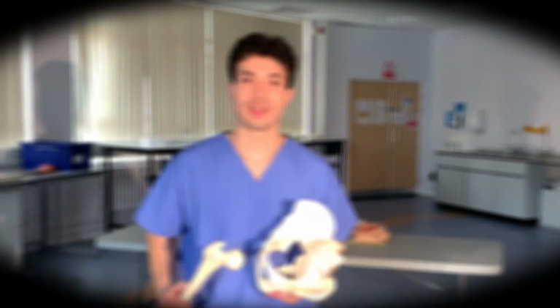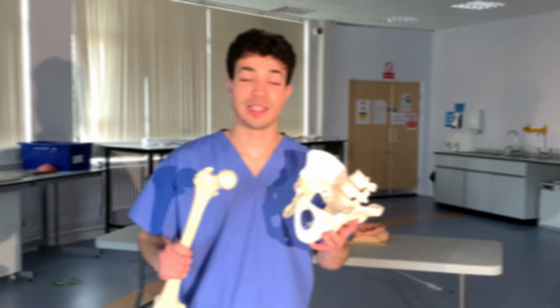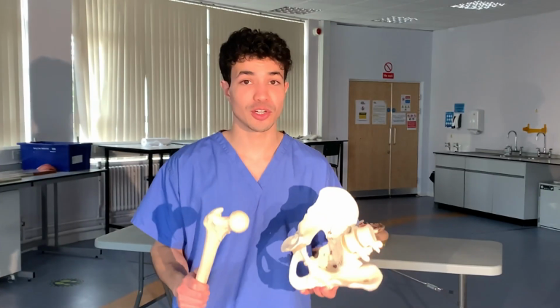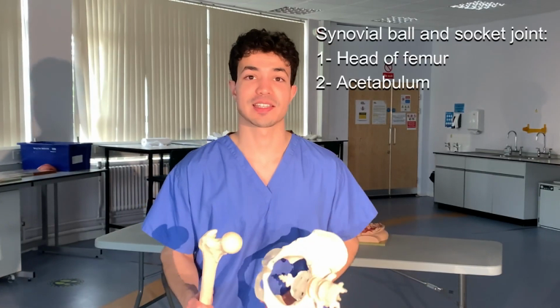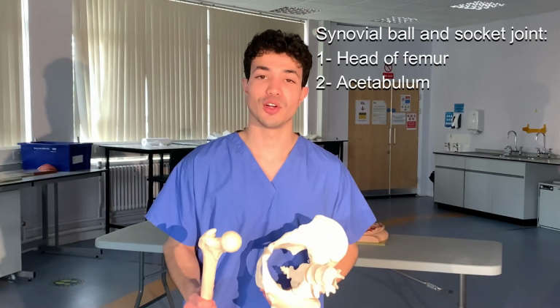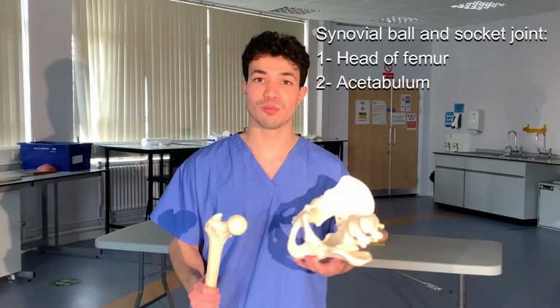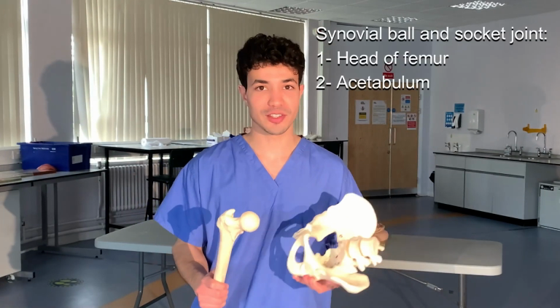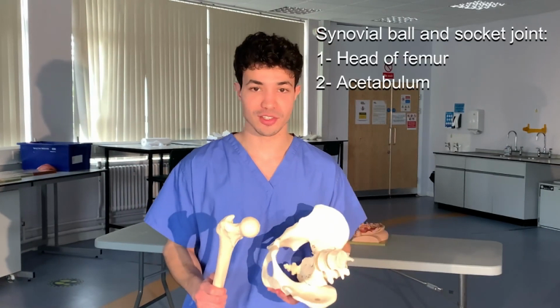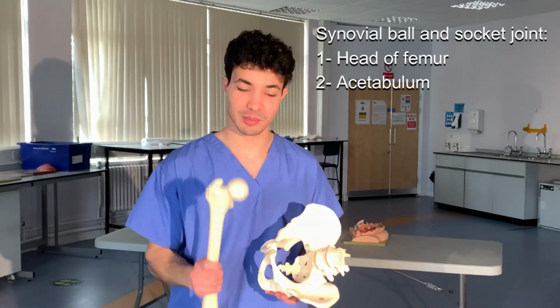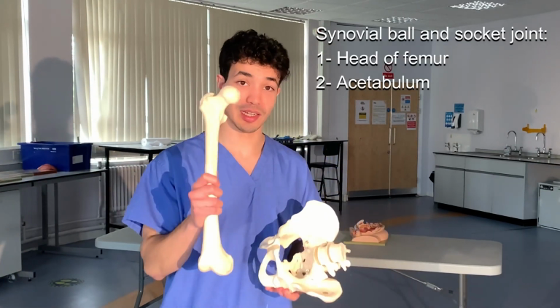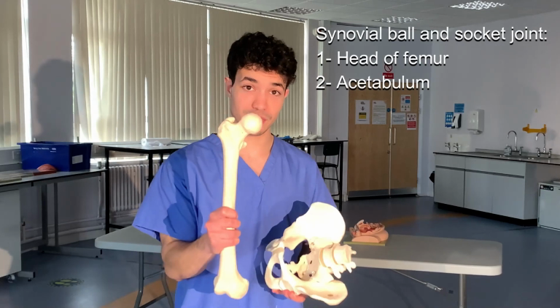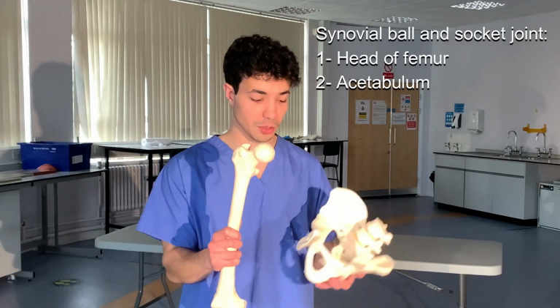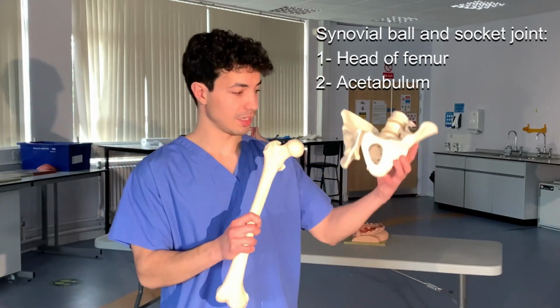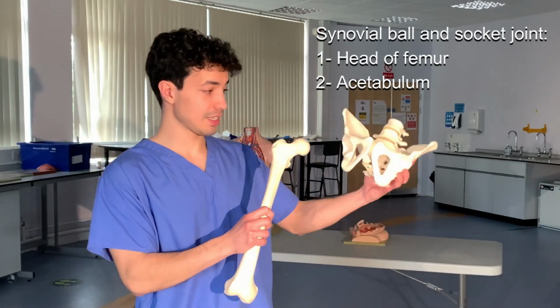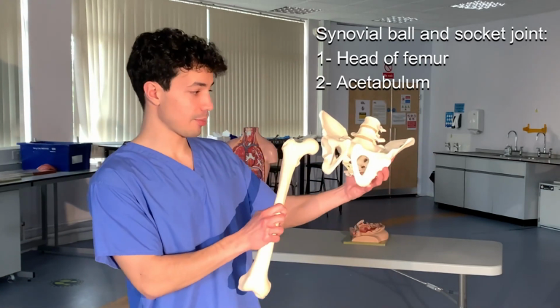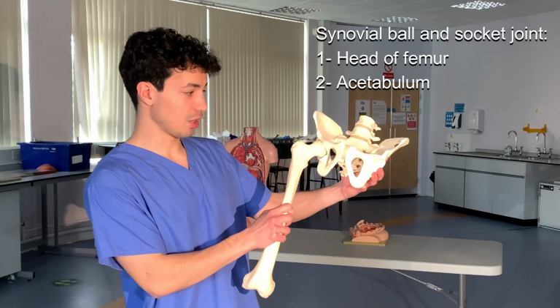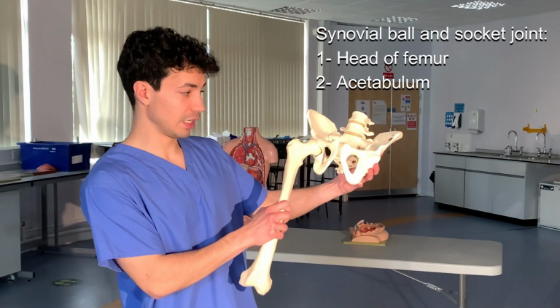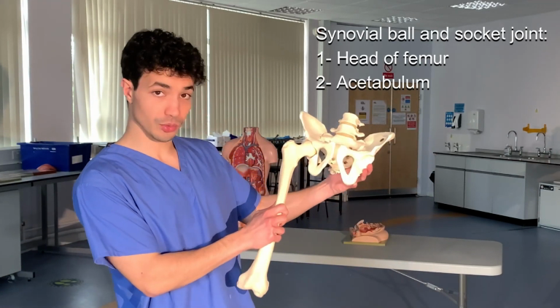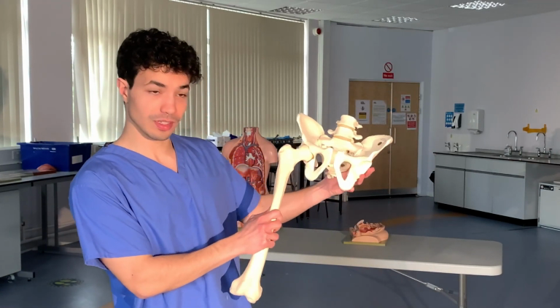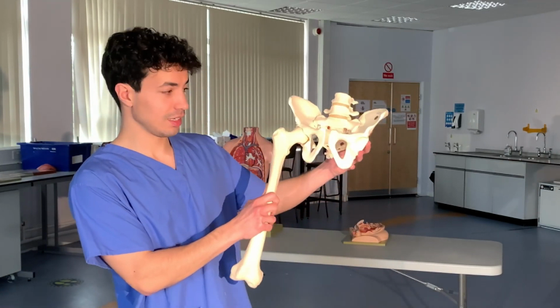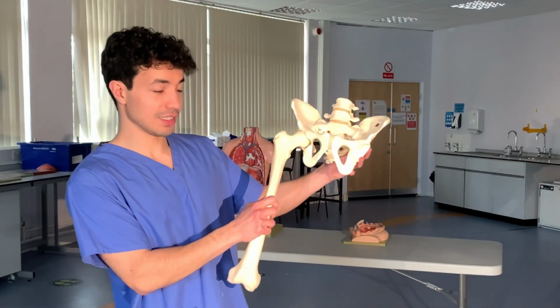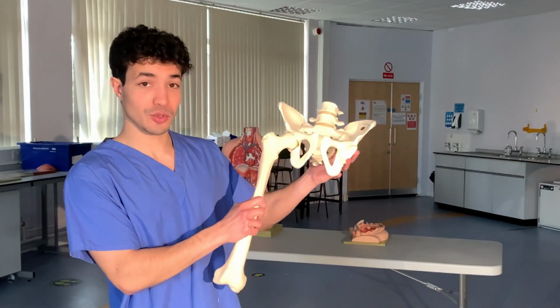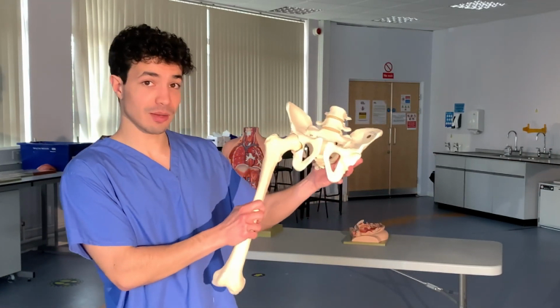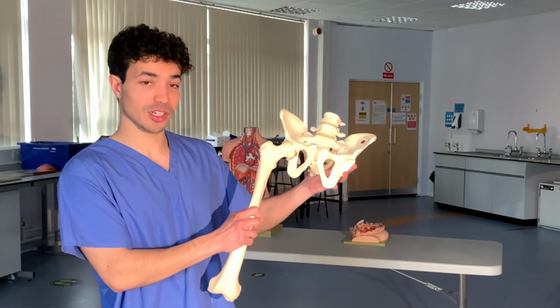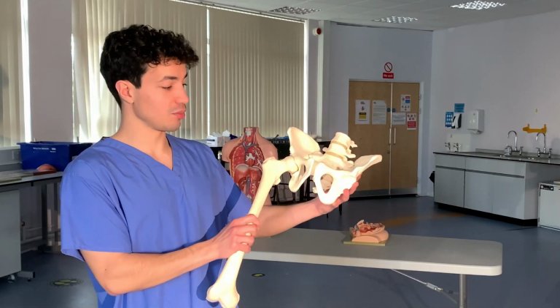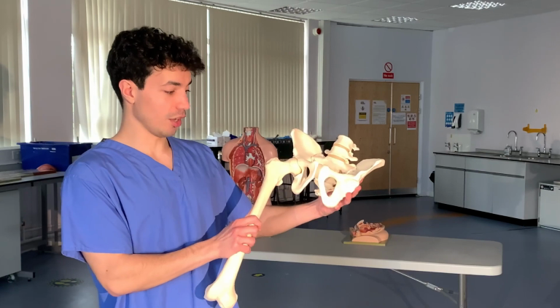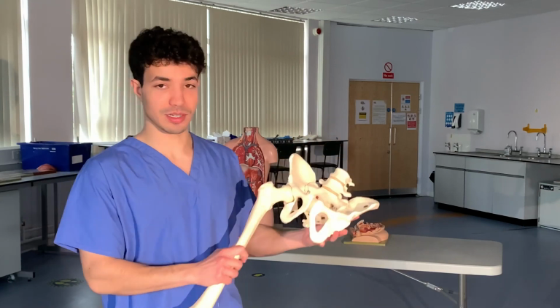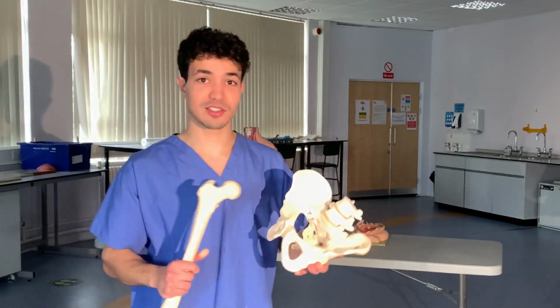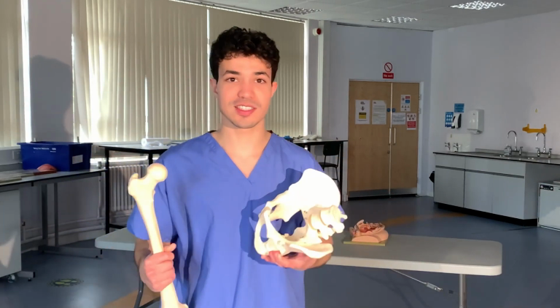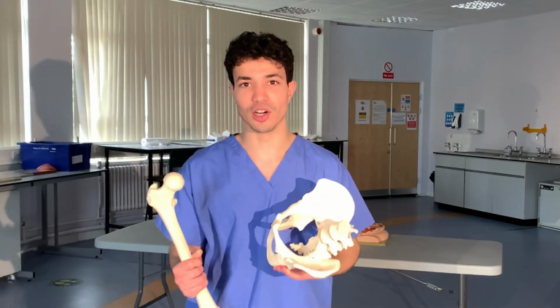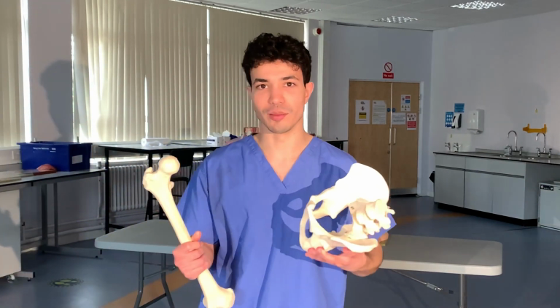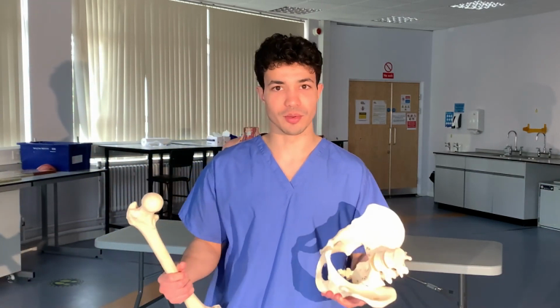The hip joint is a synovial ball and socket joint between the head of the femur and the acetabulum of the hip bone. This is the most stable joint in the human body because it needs to sustain all of our body weight.